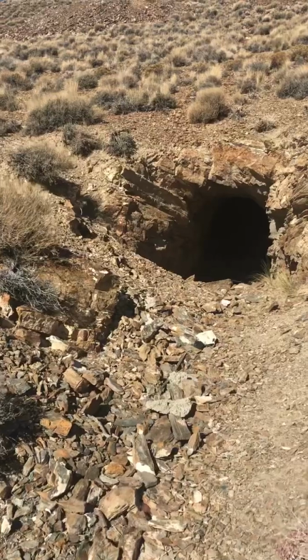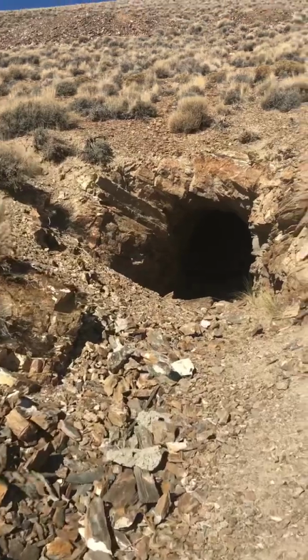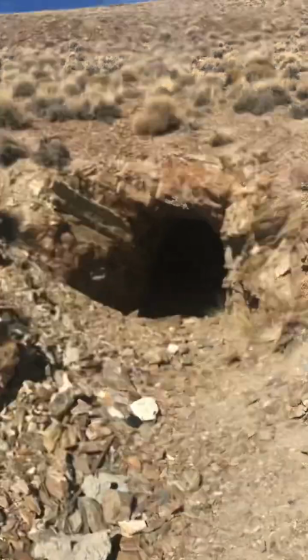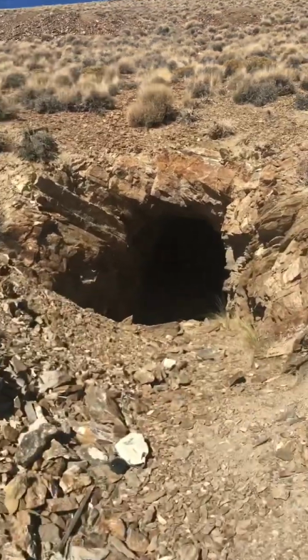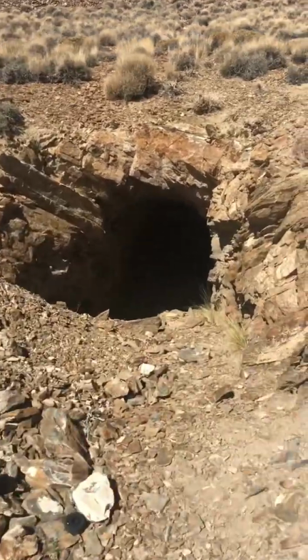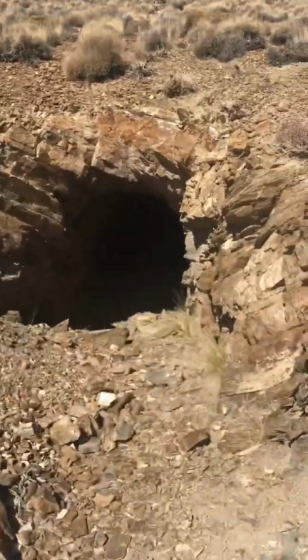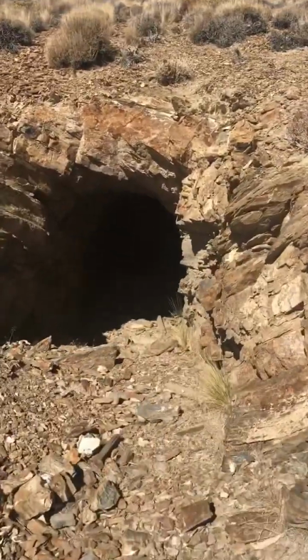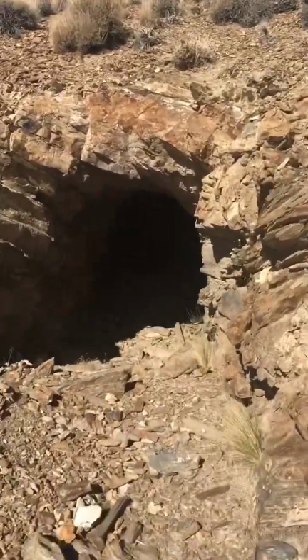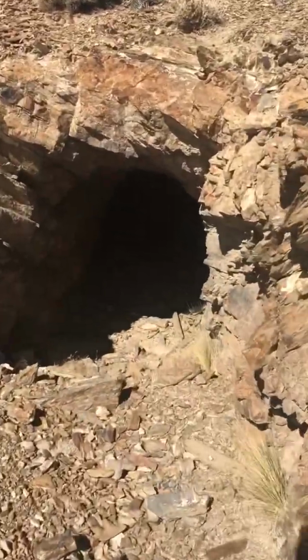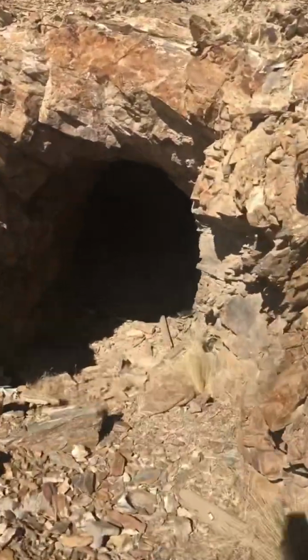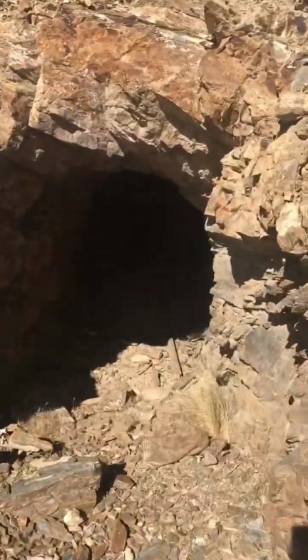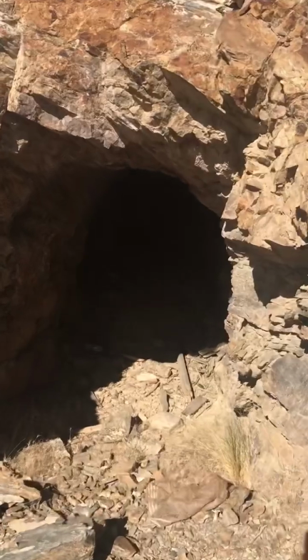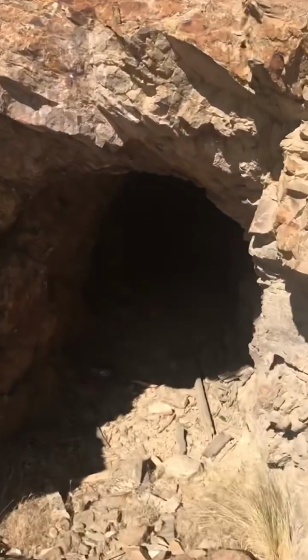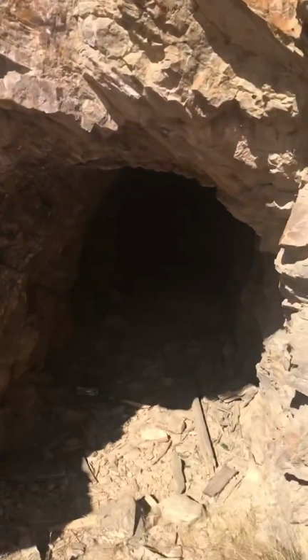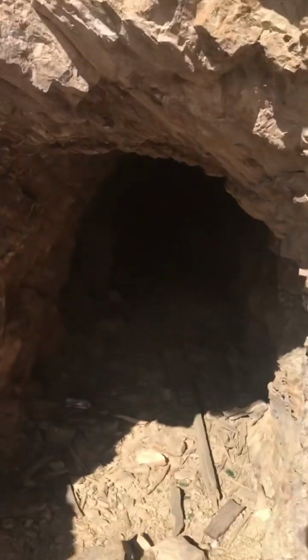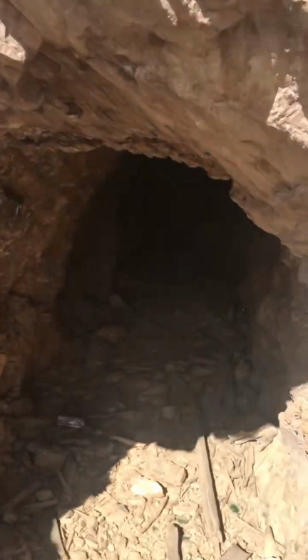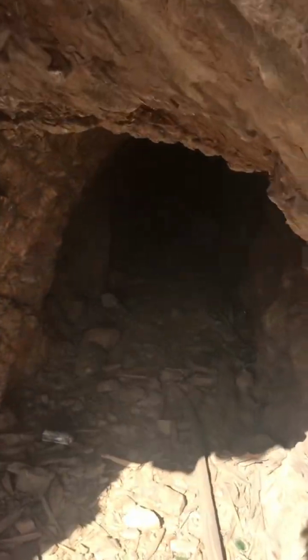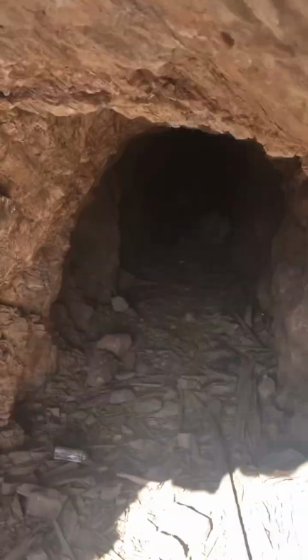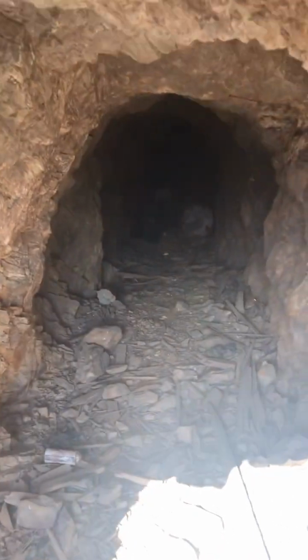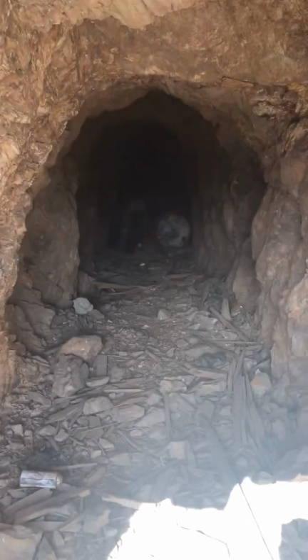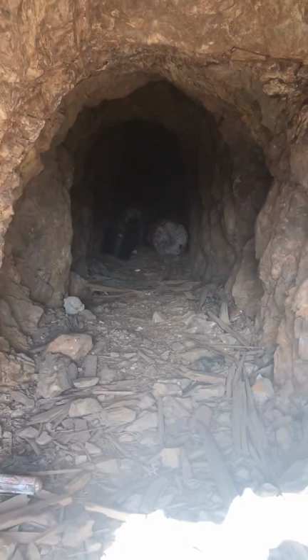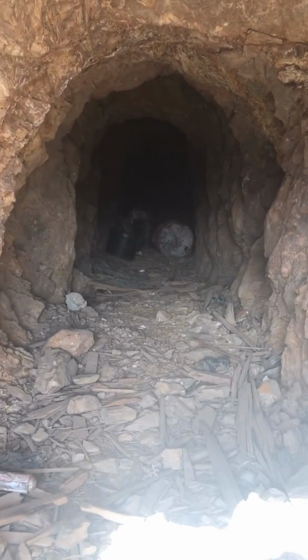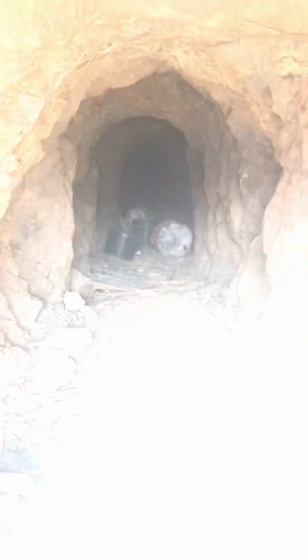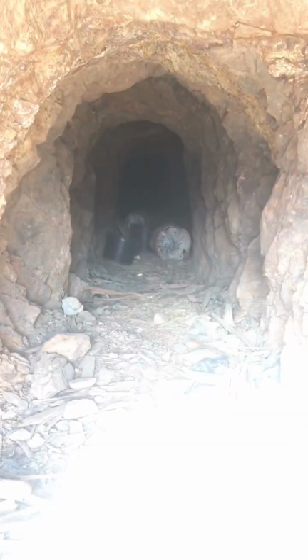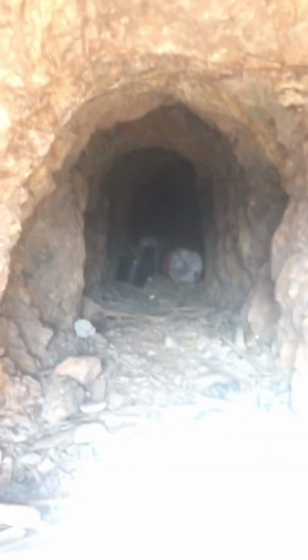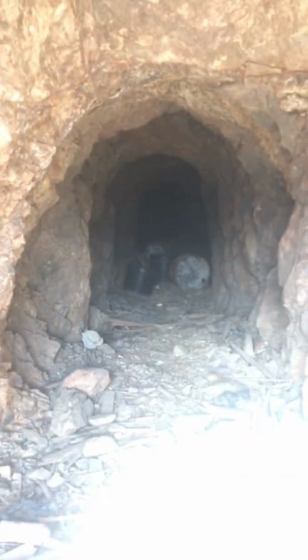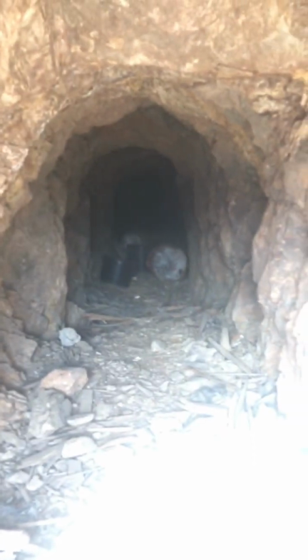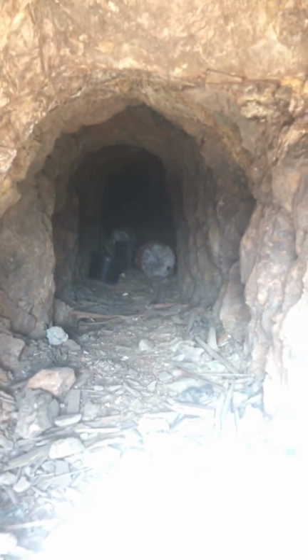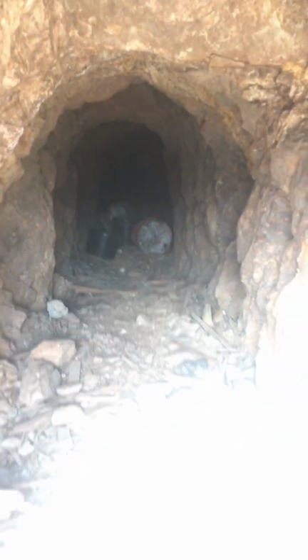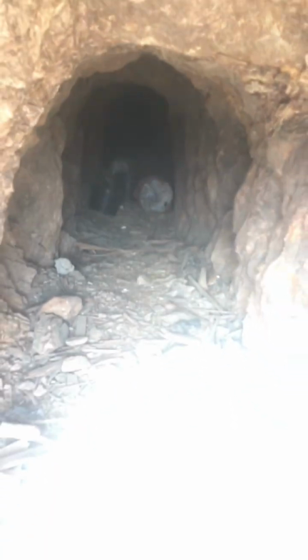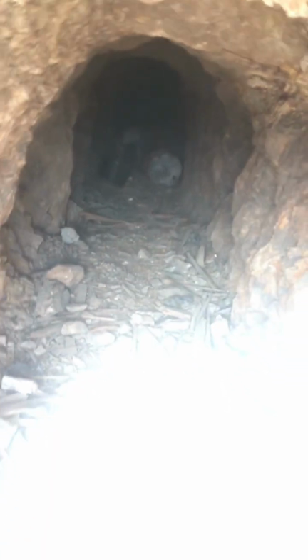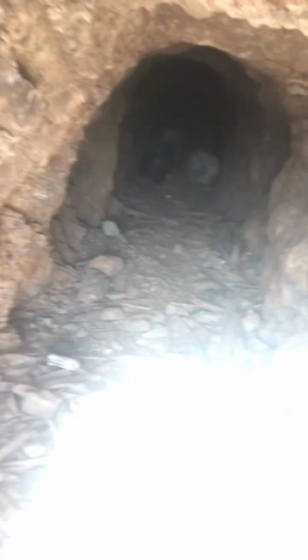Mountaineer exploring some old mines today. I'll show you this one goes in a ways here. I certainly am not going too far in, but I will show you it goes way further than that.